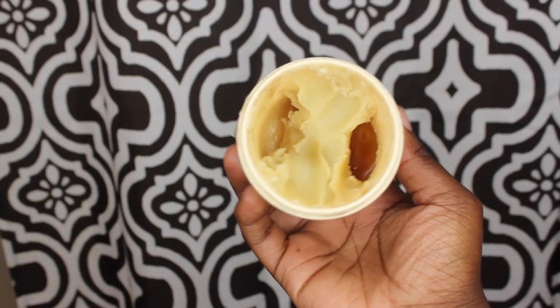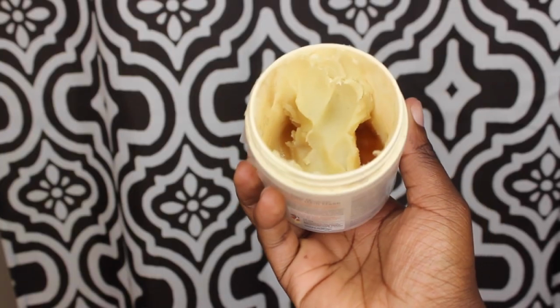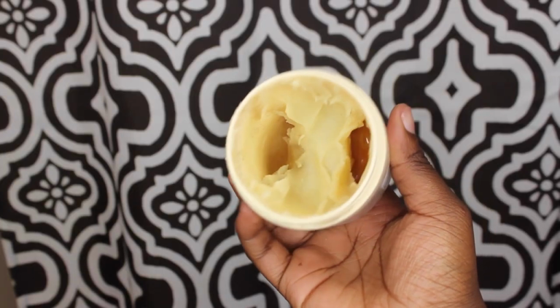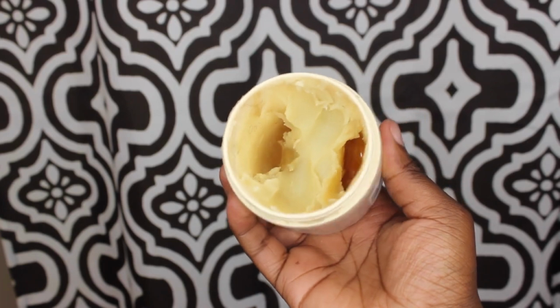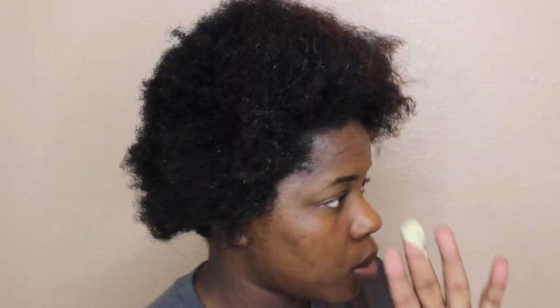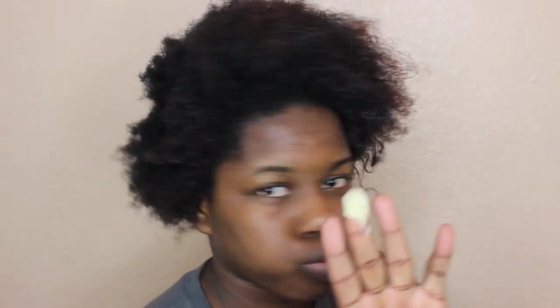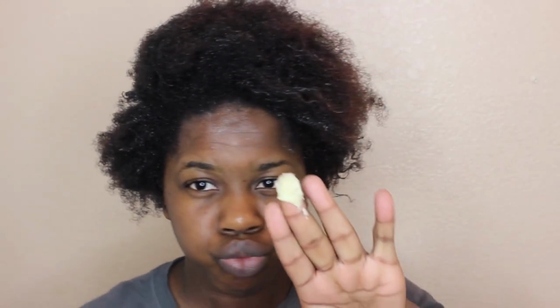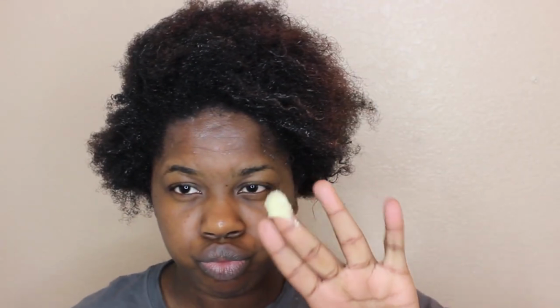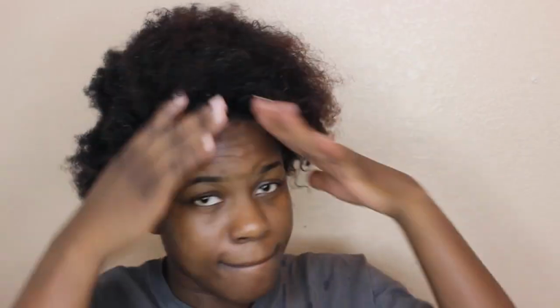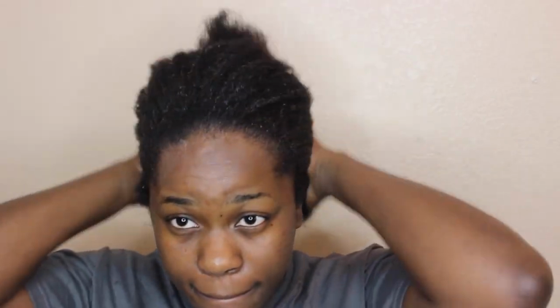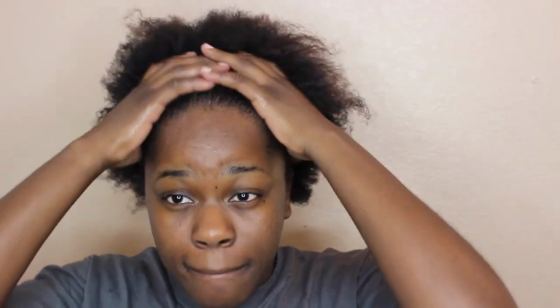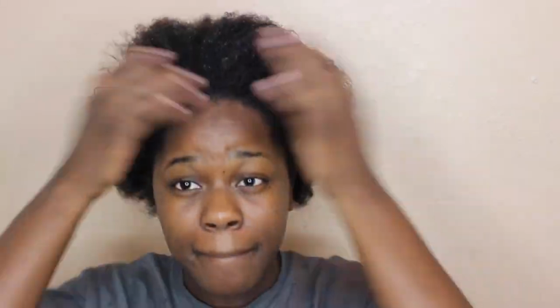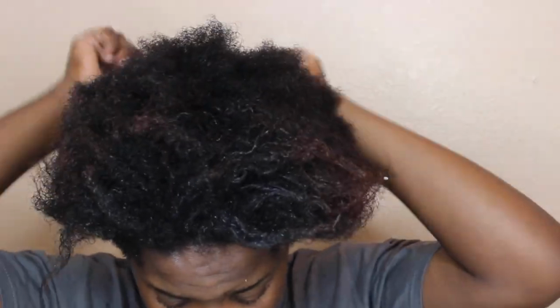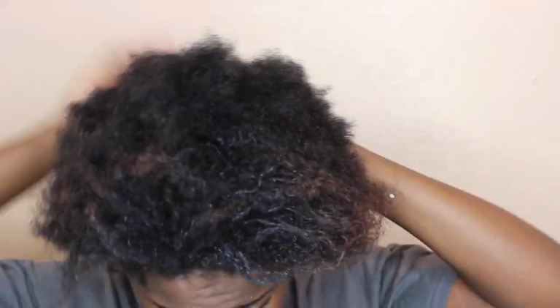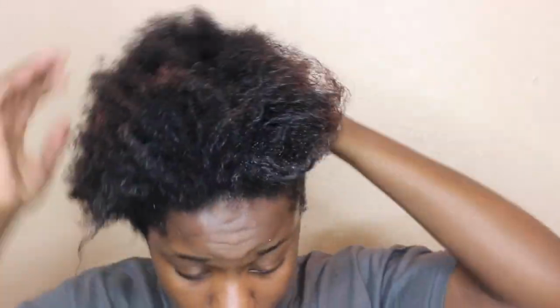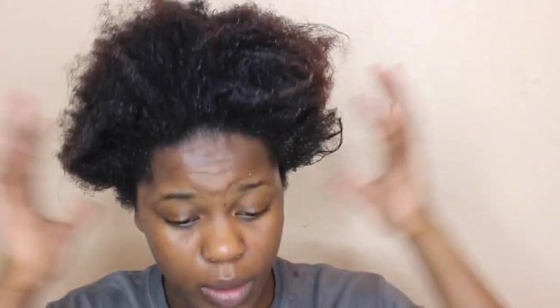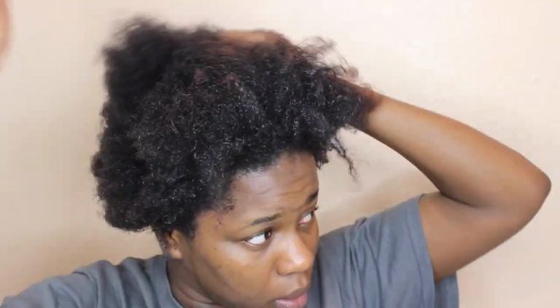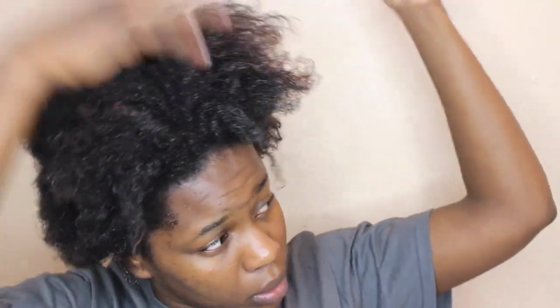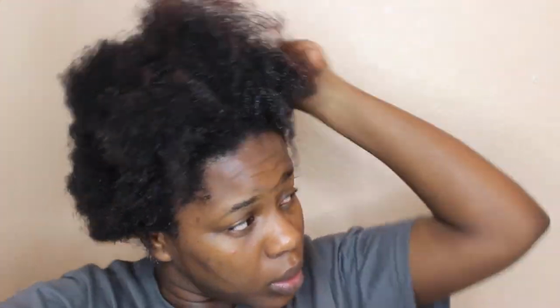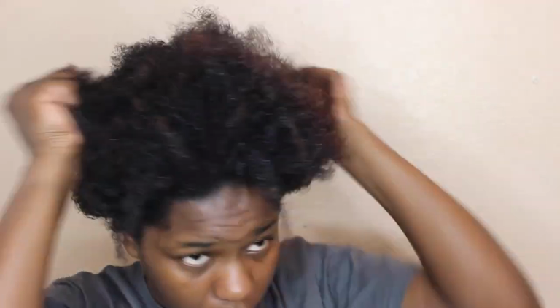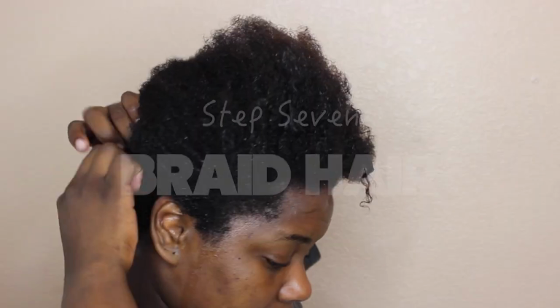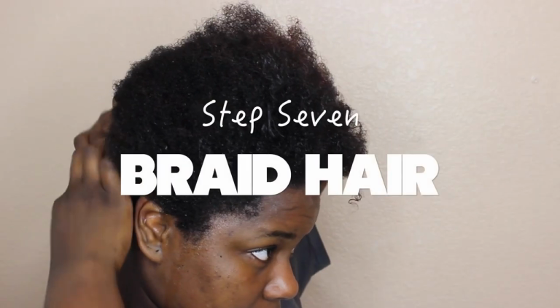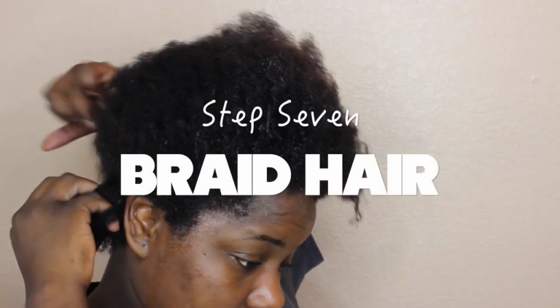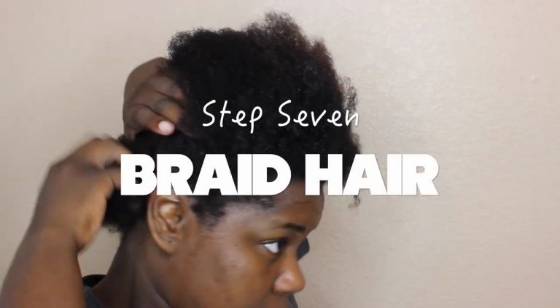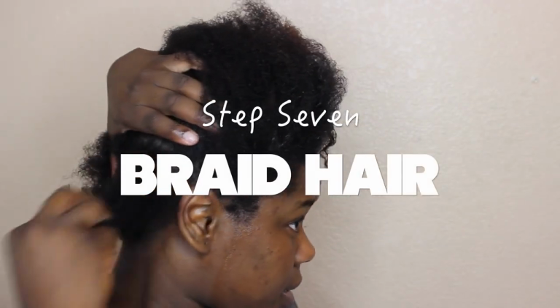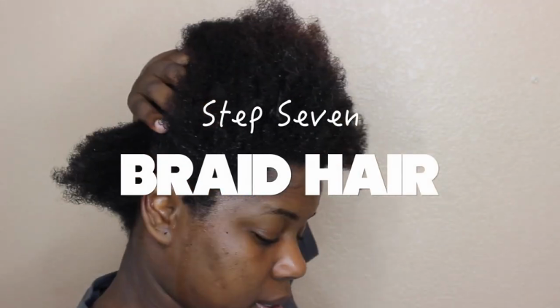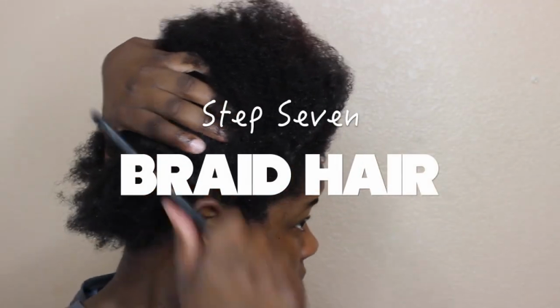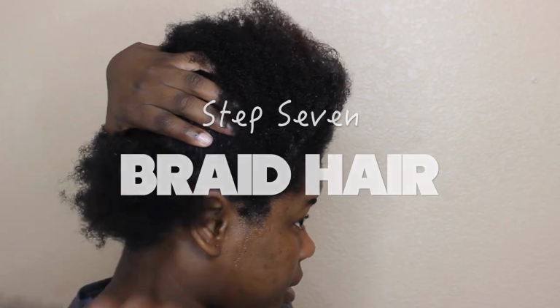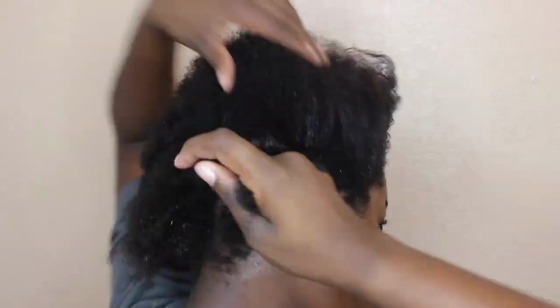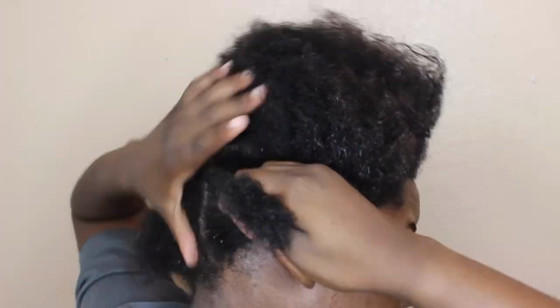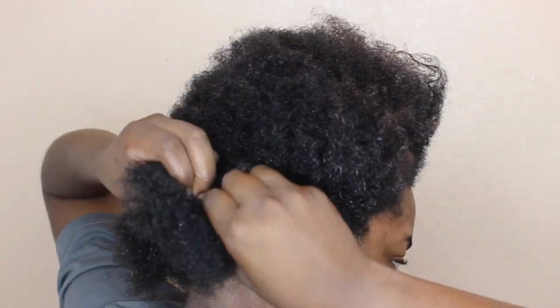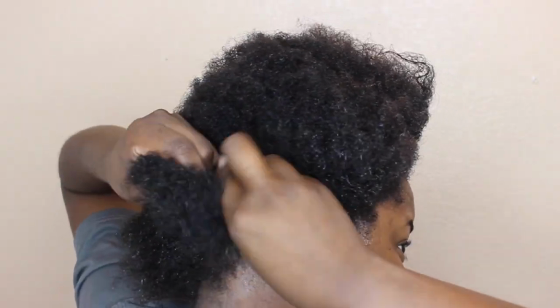The last thing I do for moisturizing is take my shea butter that I whipped myself and apply that on top as well. For styling purposes and to lock in the moisture, I'm going to braid sections of my hair.